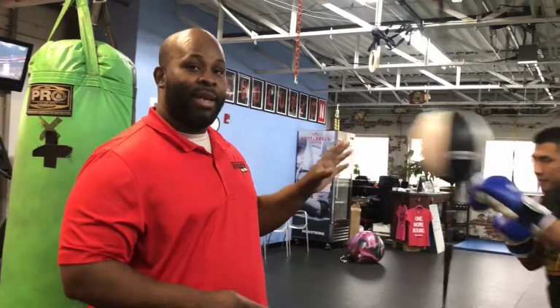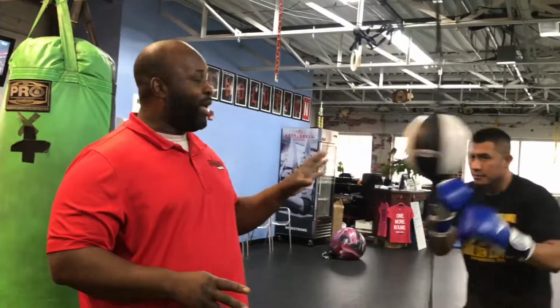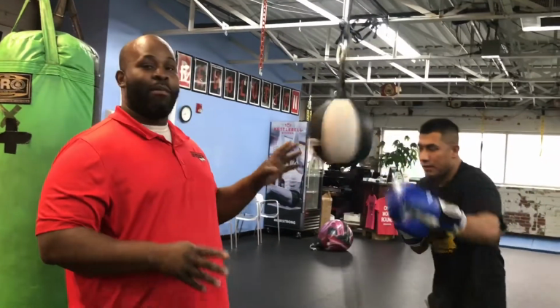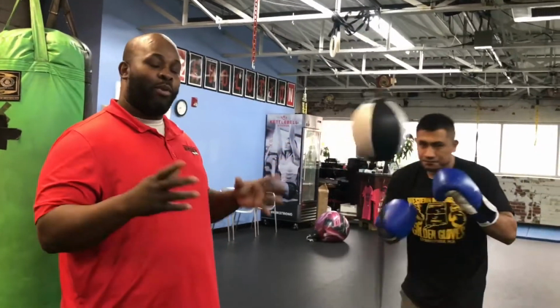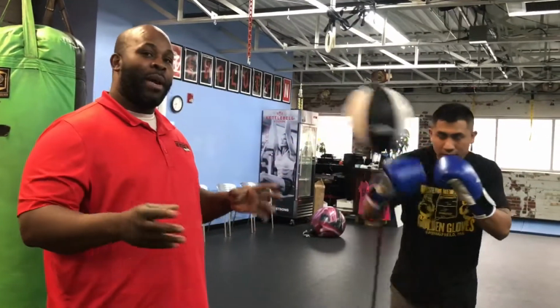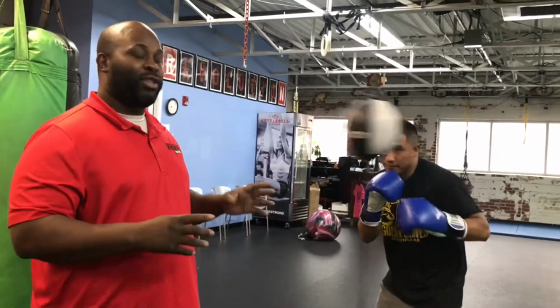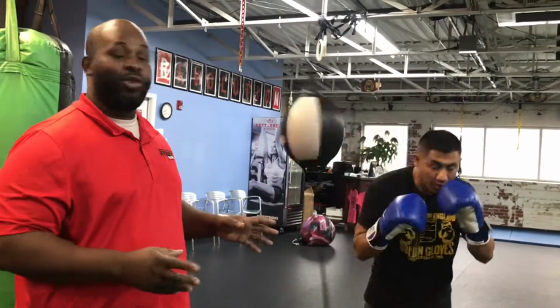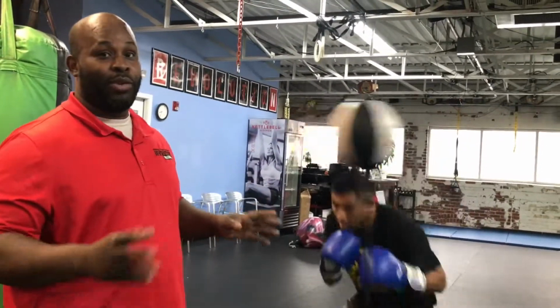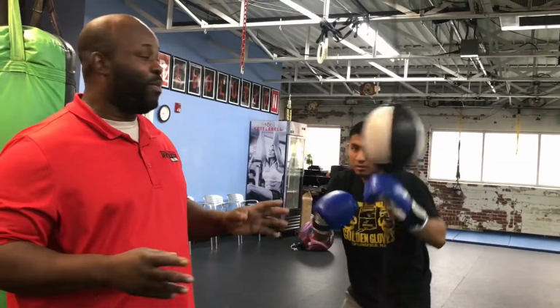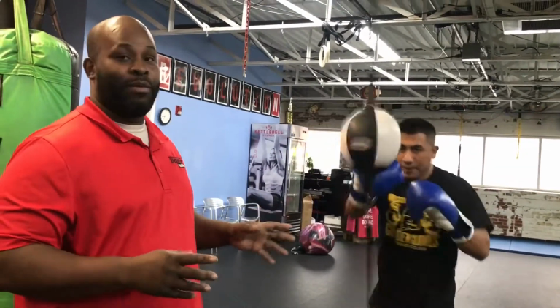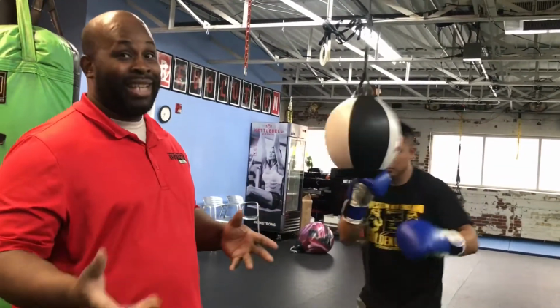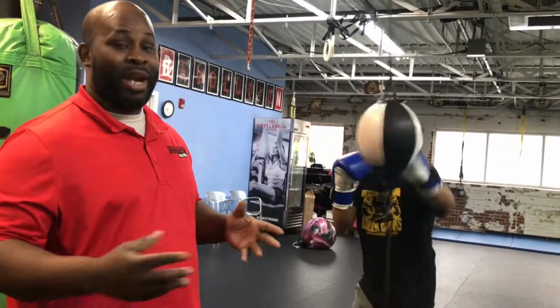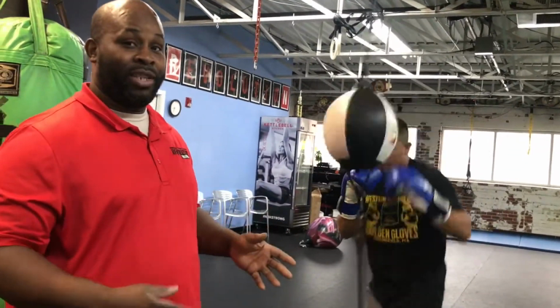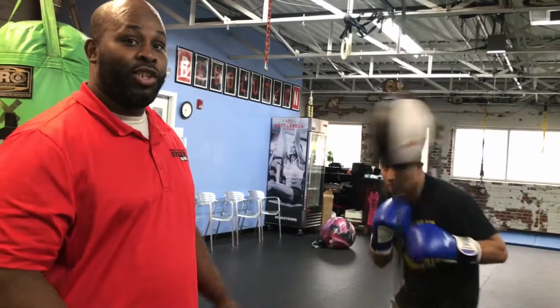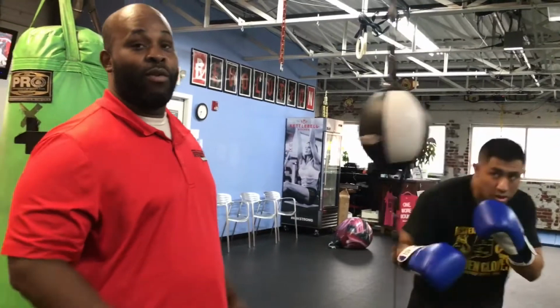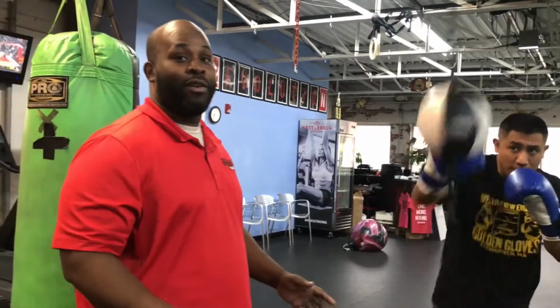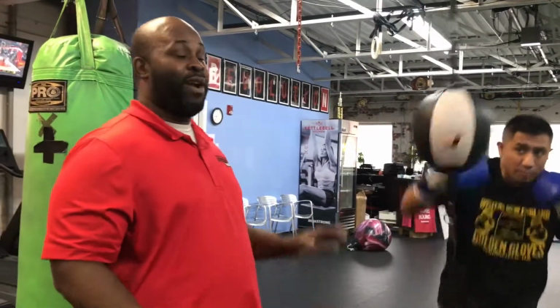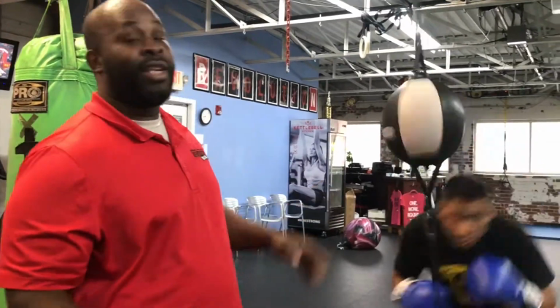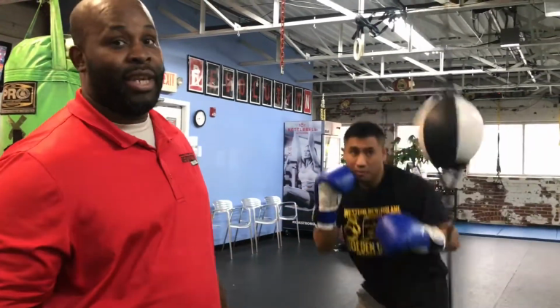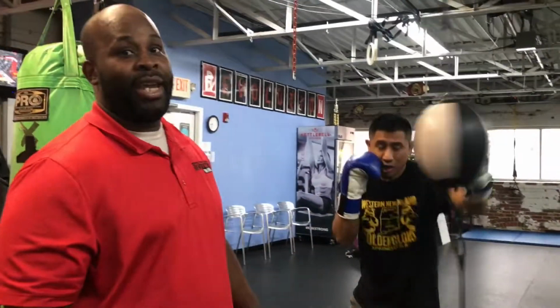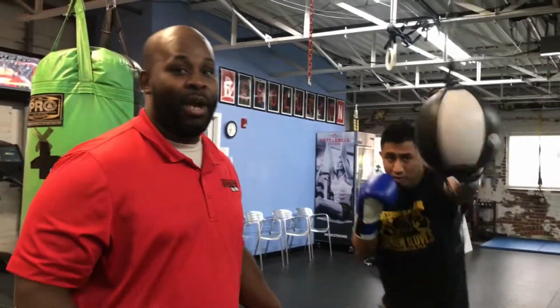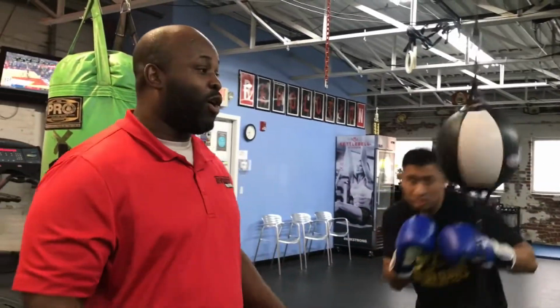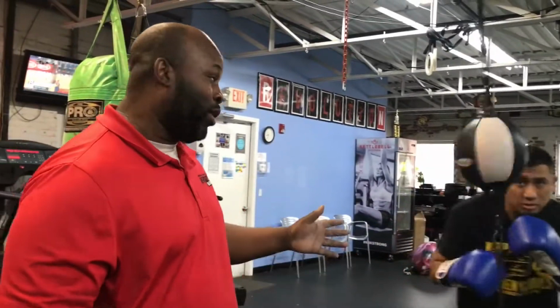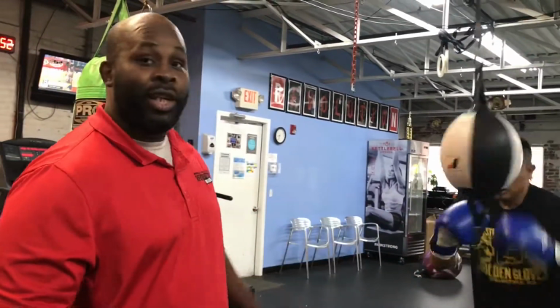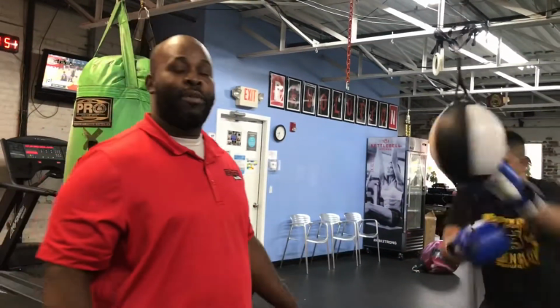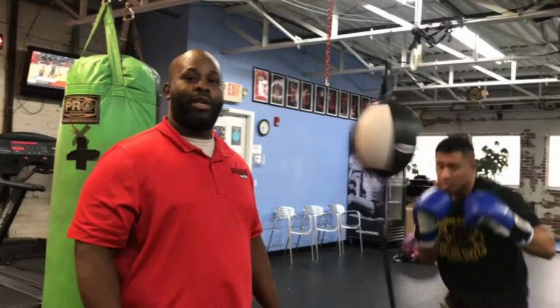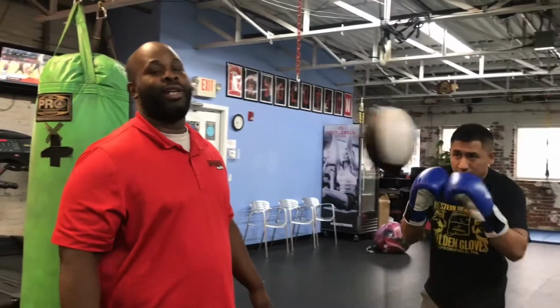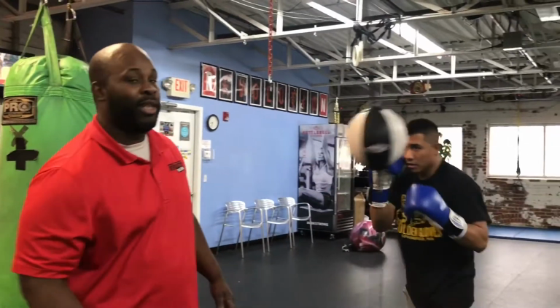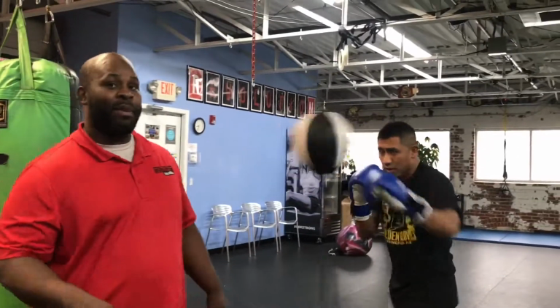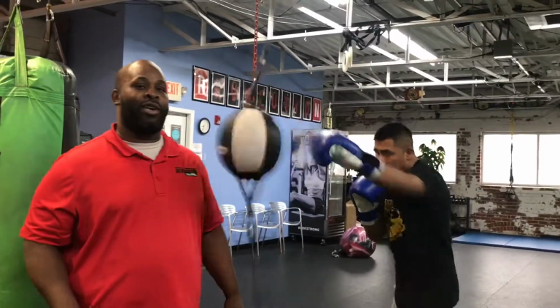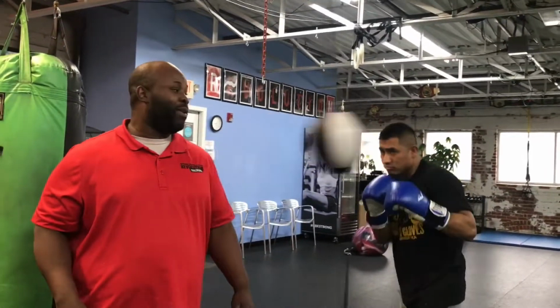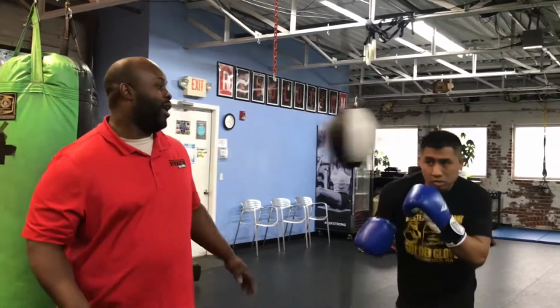The double-end bag is one of the most important boxing tools you can be using. If you're boxing in competition, you should be doing four to five rounds of this every day. I'm here with Coach Wilder to demonstrate what the double-end bag is all about.